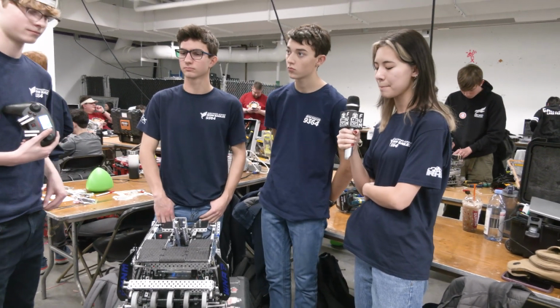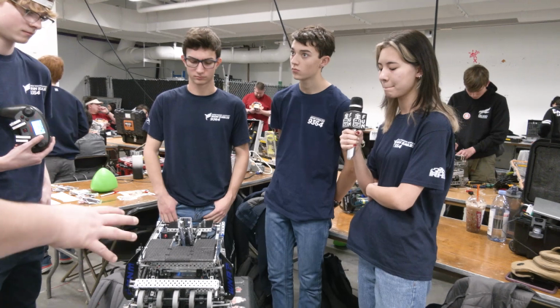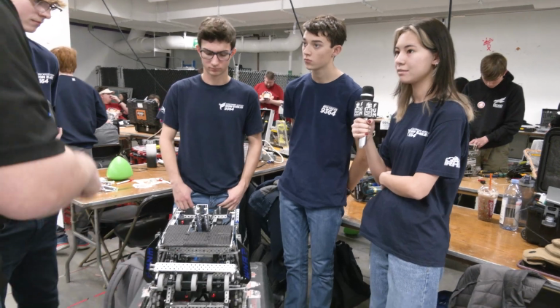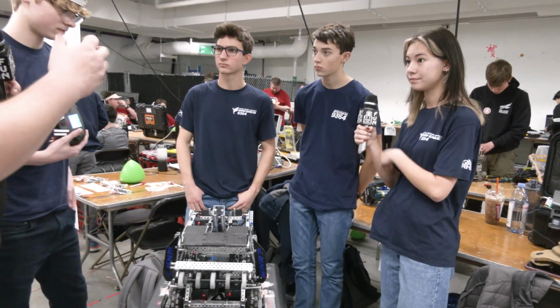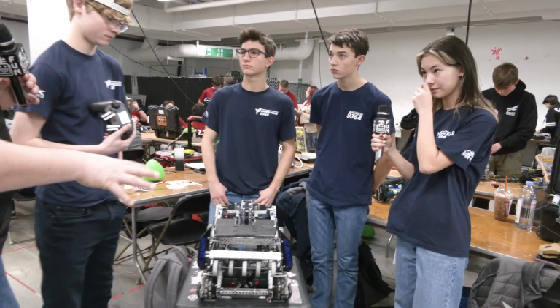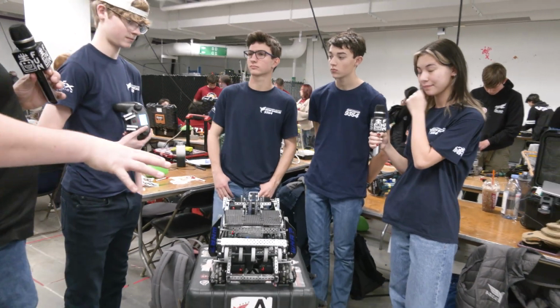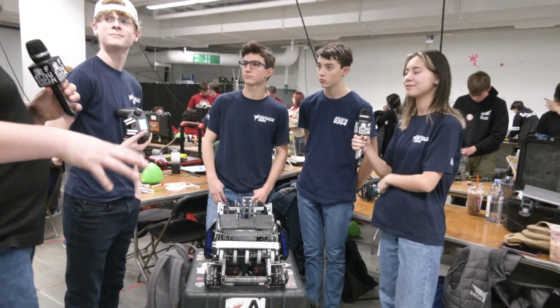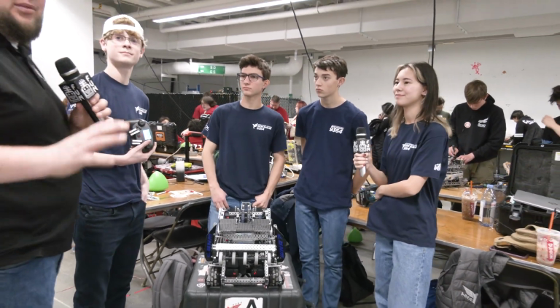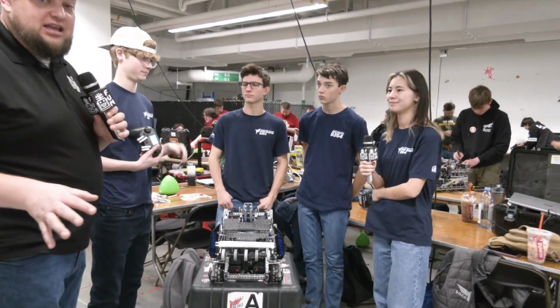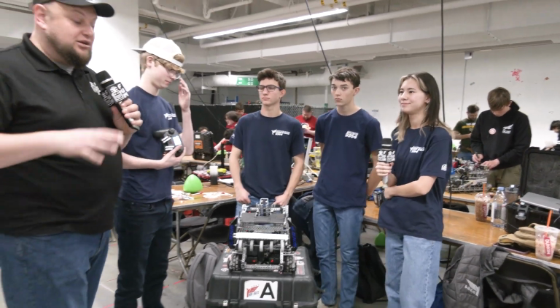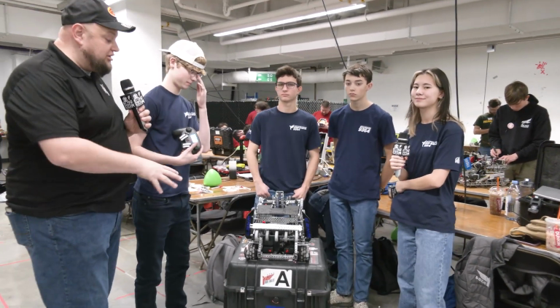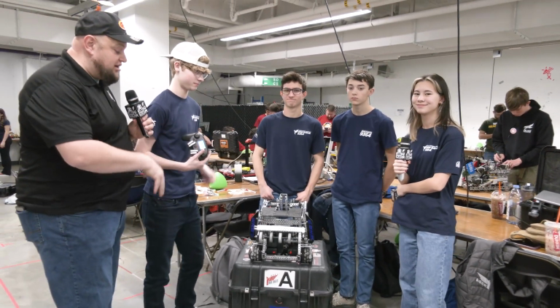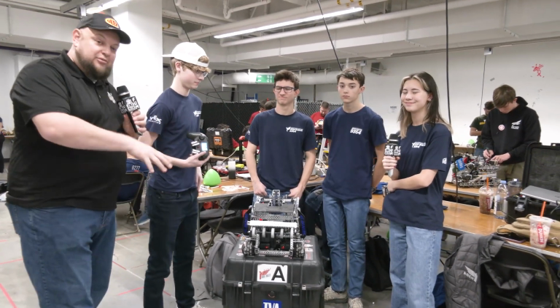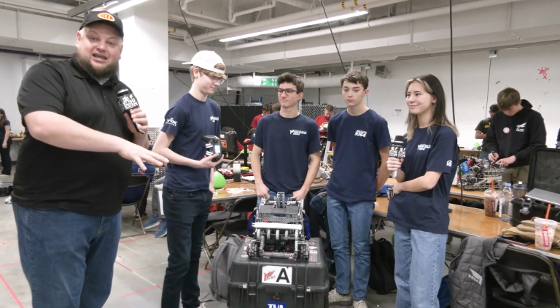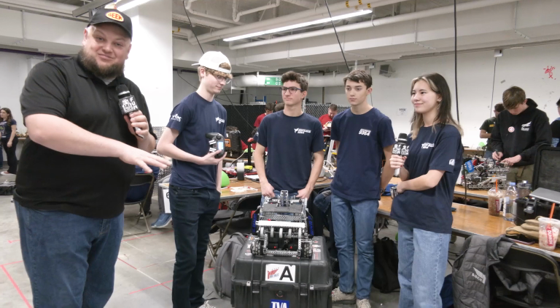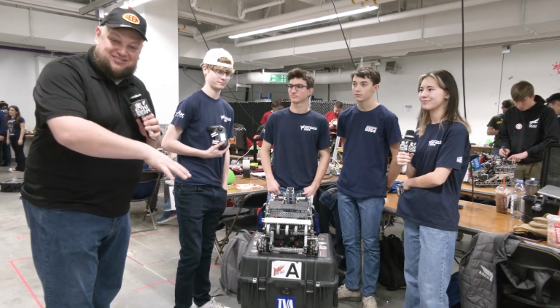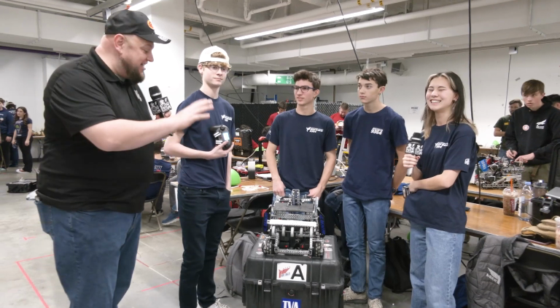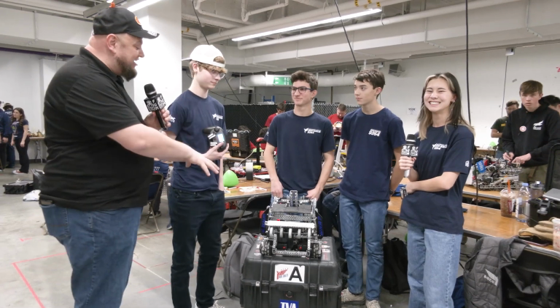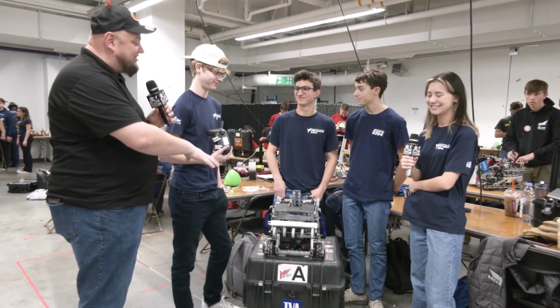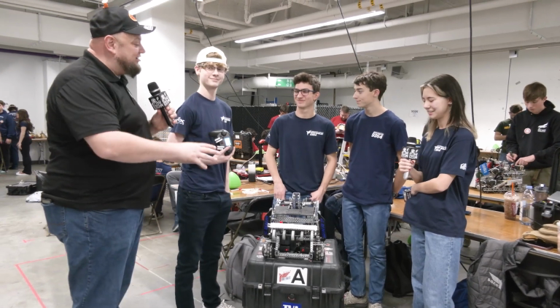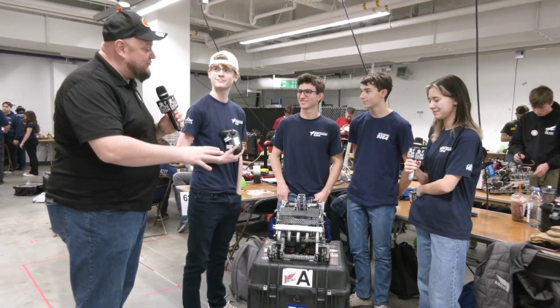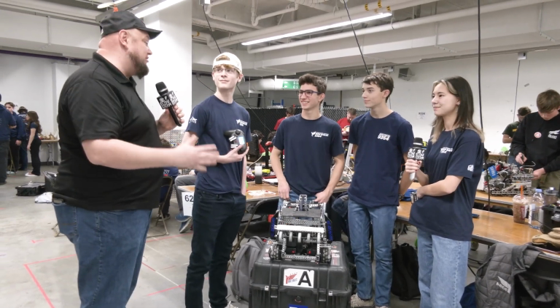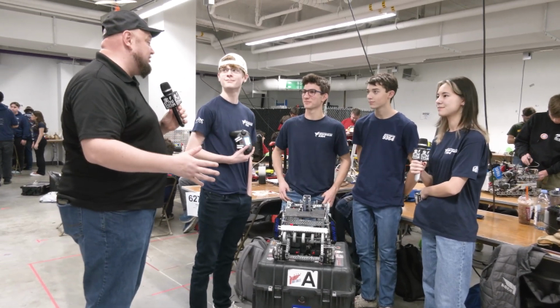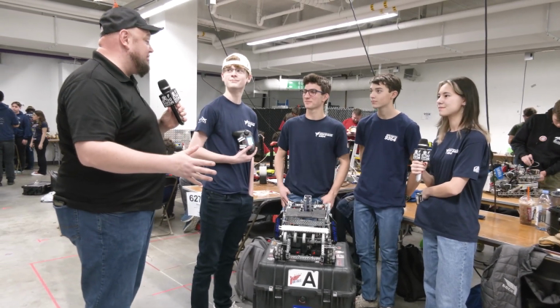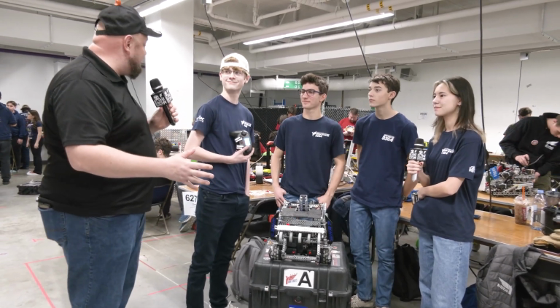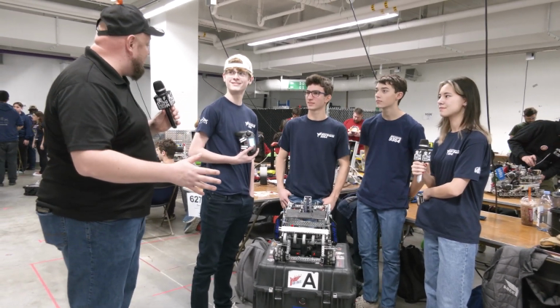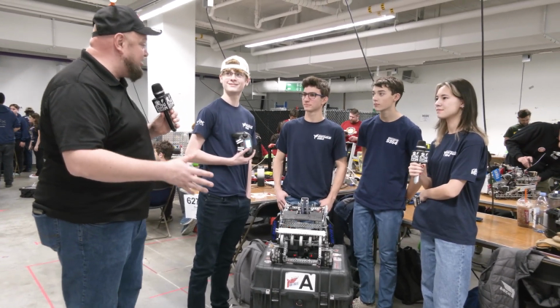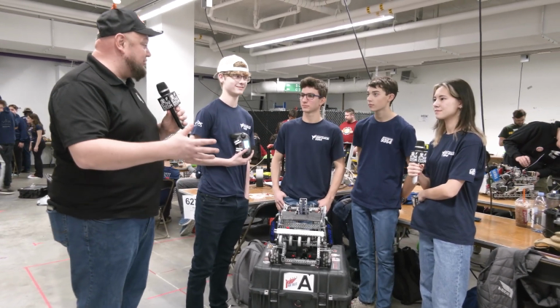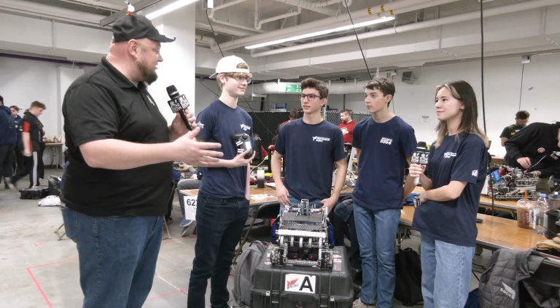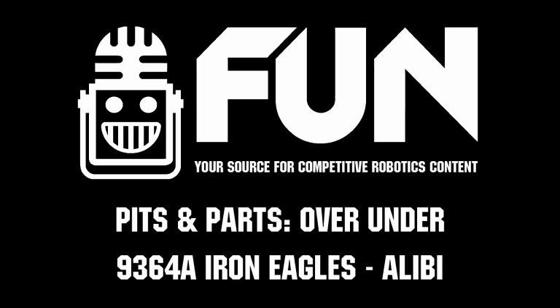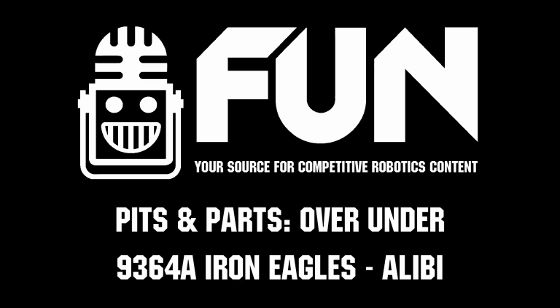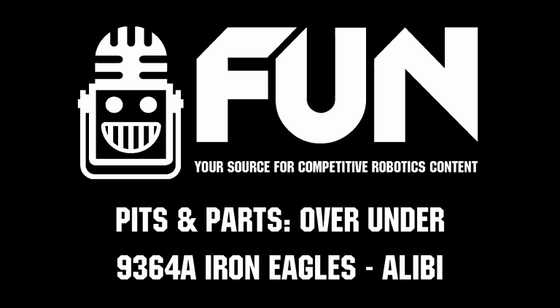Once again, this team Alibi coming in from the Iron Eagles is looking really good here at WPI. Congratulations on a great season so far. We're looking forward to seeing how you do at the Wave and the rest of the season. Thanks a lot.